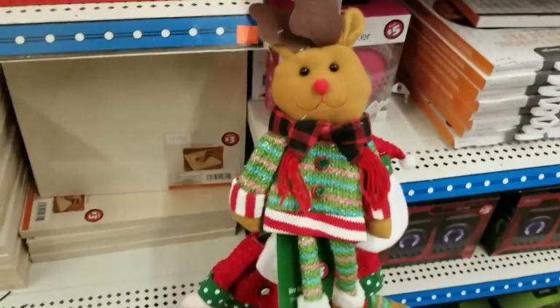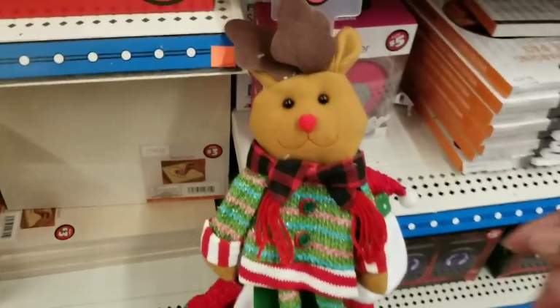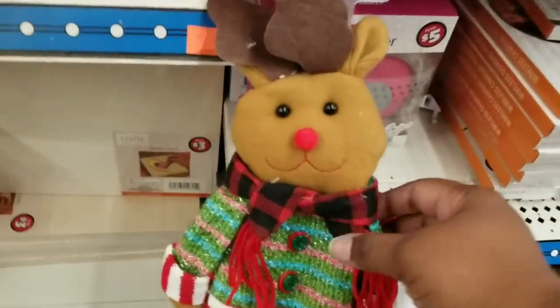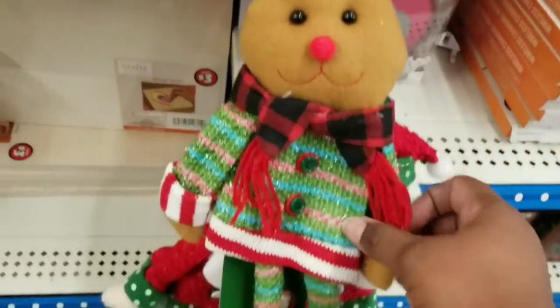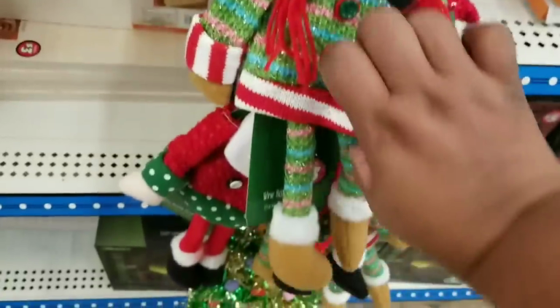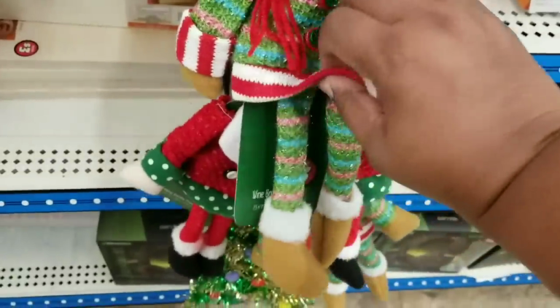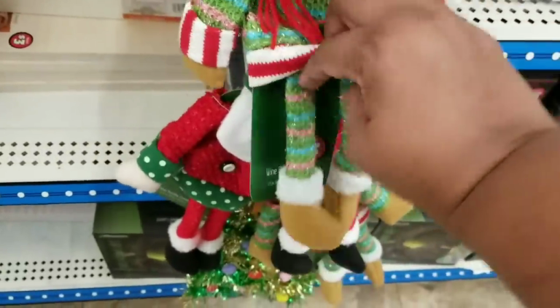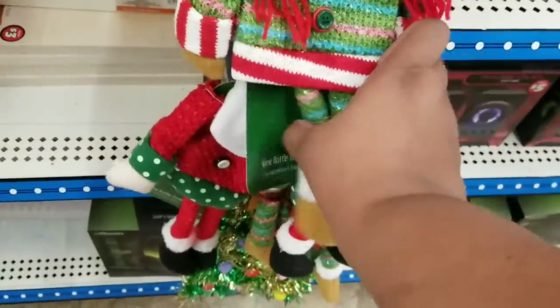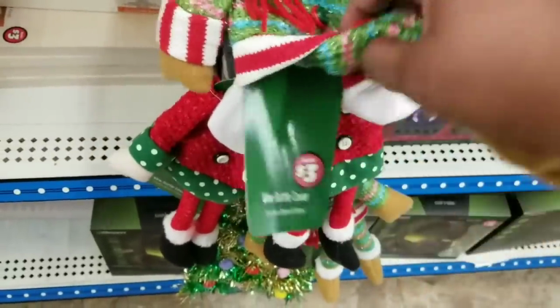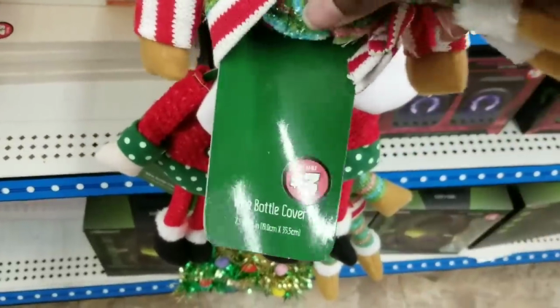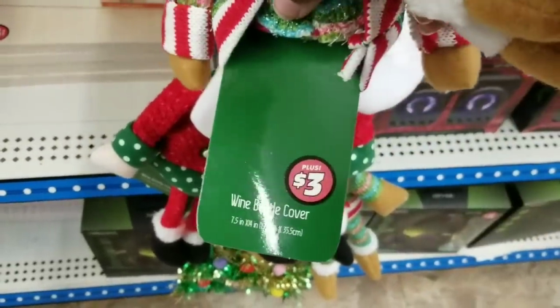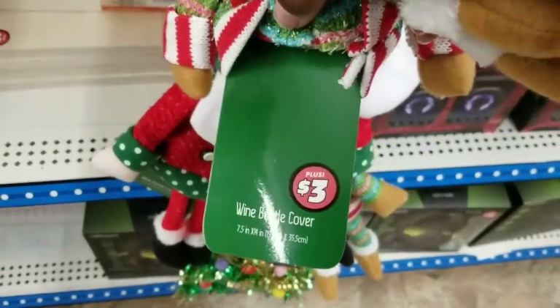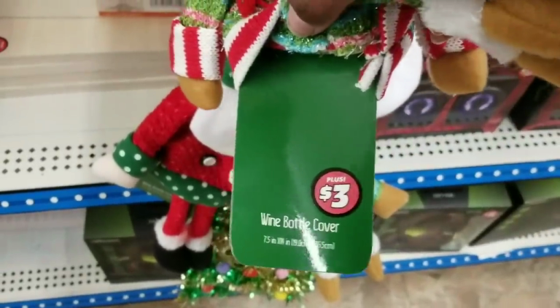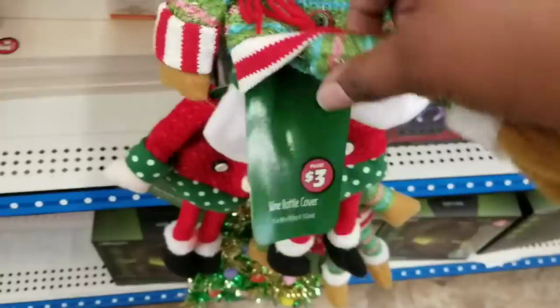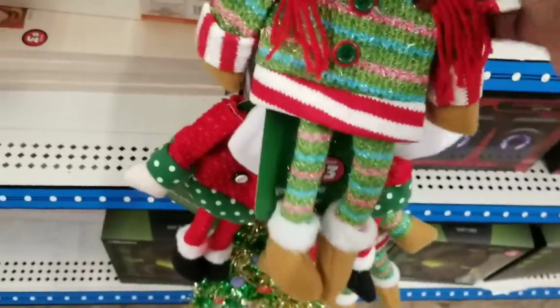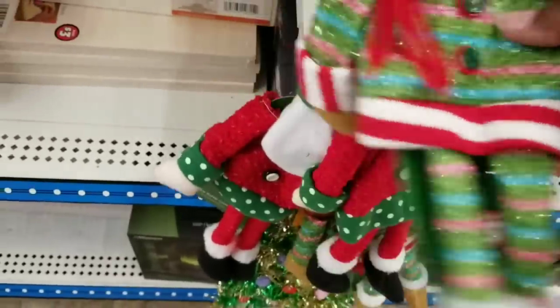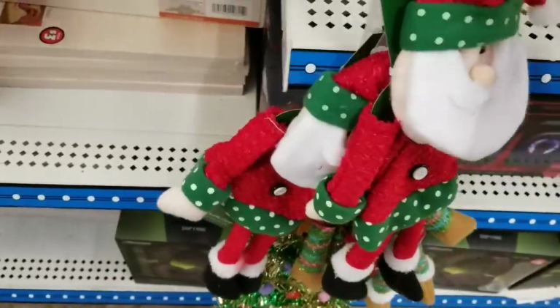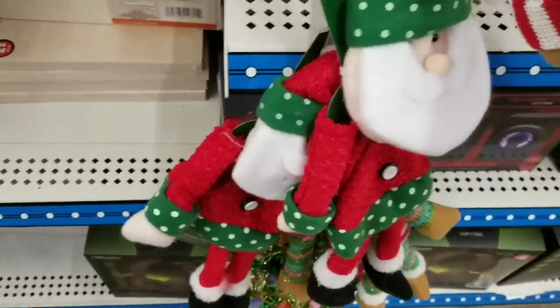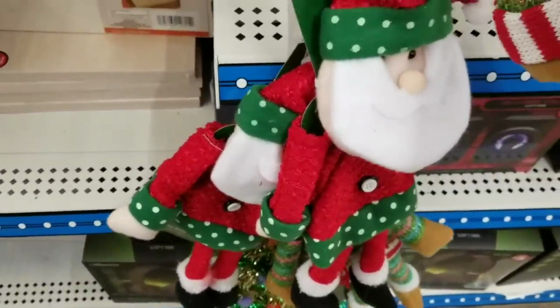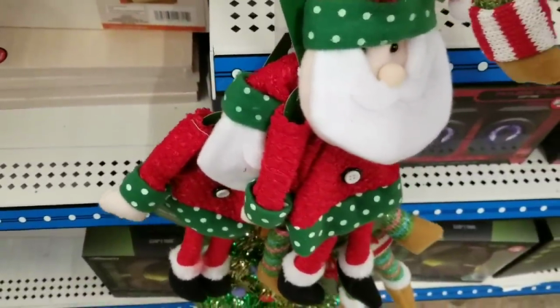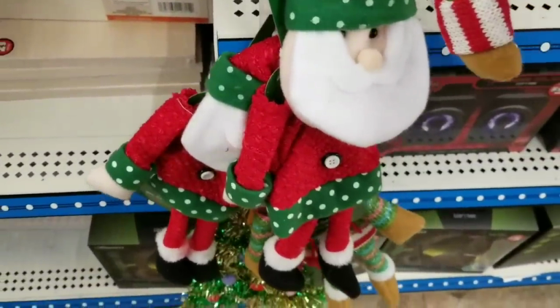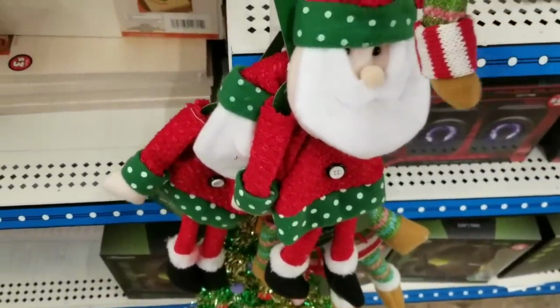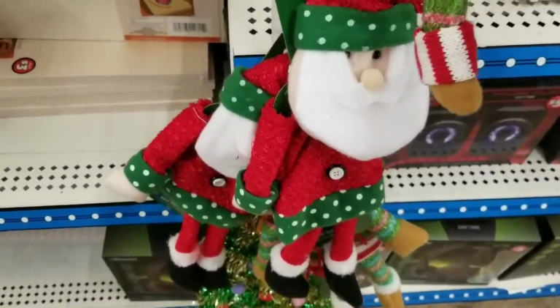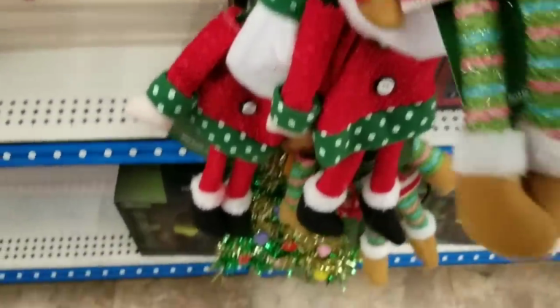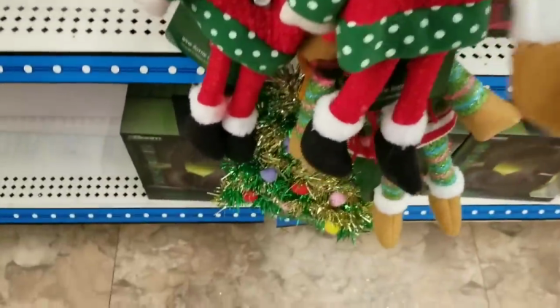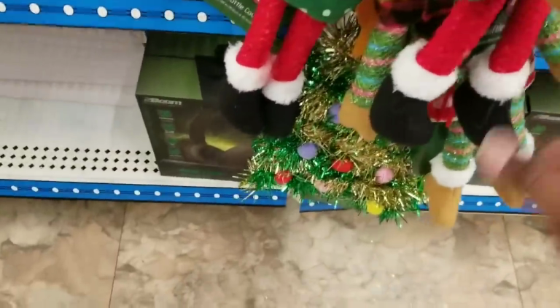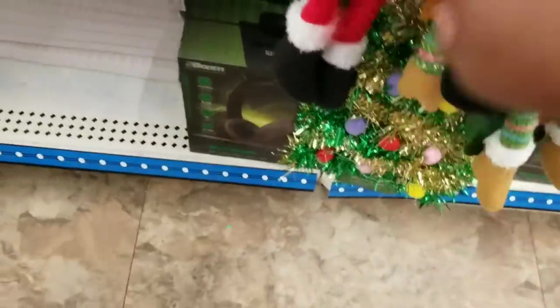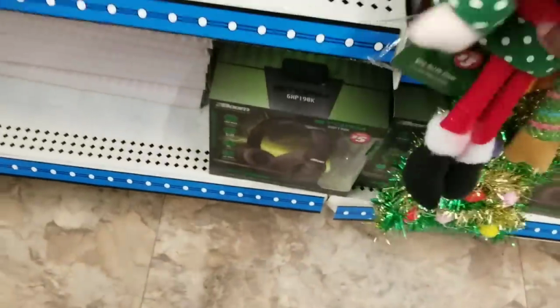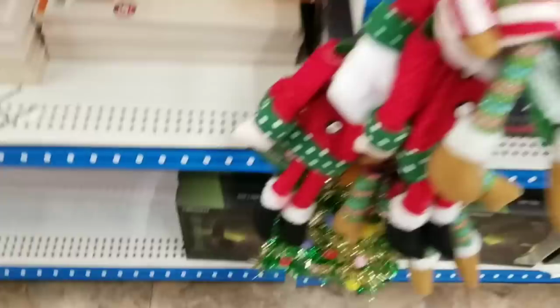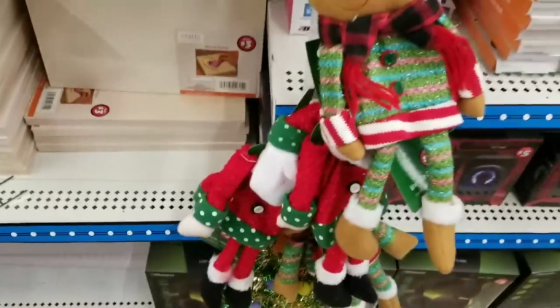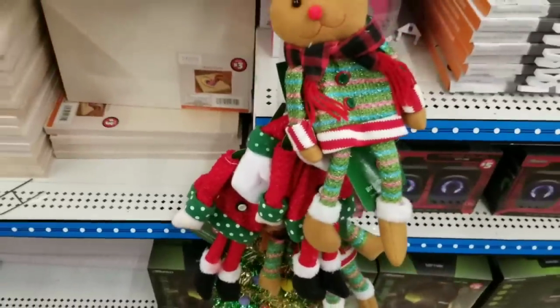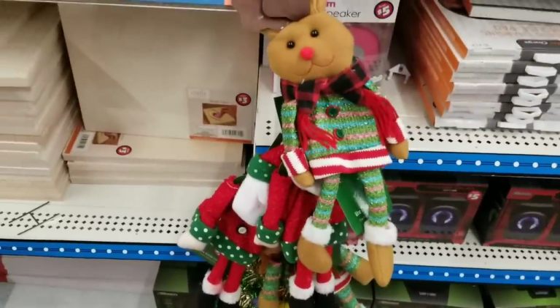I thought these were little plush toys, but check these out — these are wine bottle toppers, covers for your wine bottles for the holidays. They had several different designs to choose from. I just think these are so cute for the holidays.